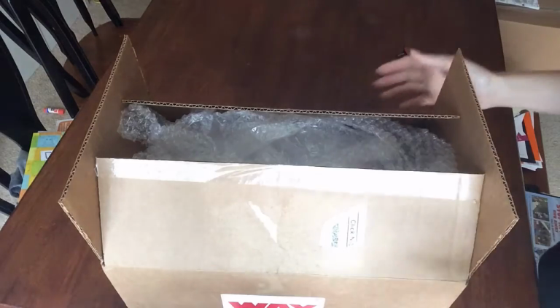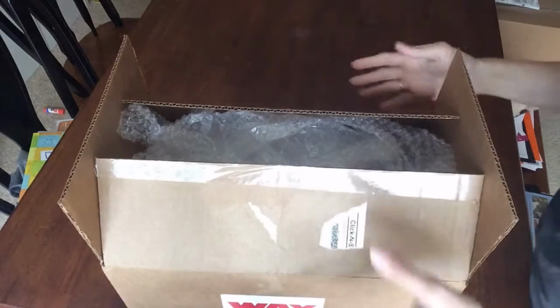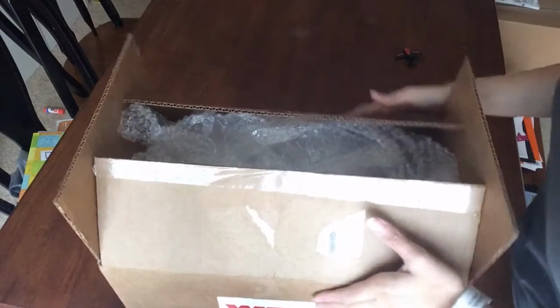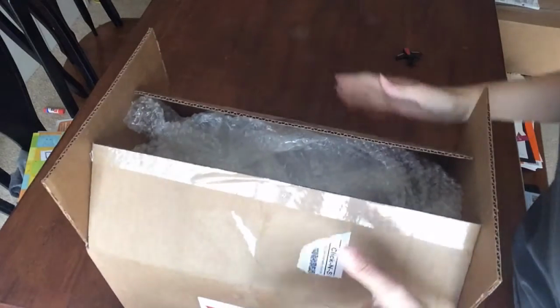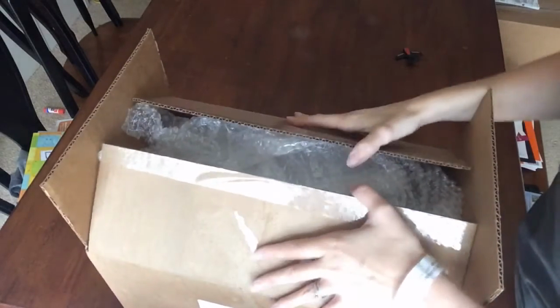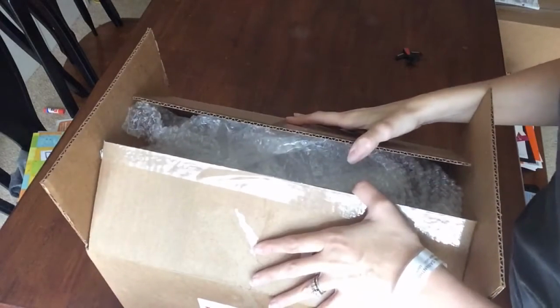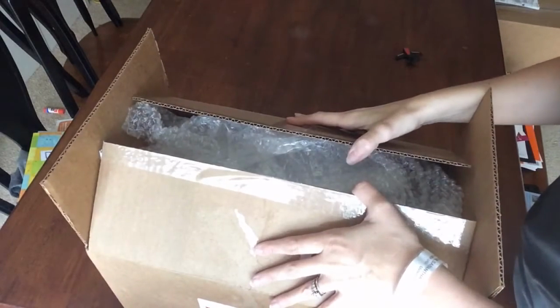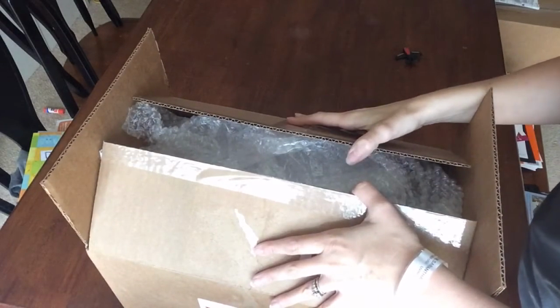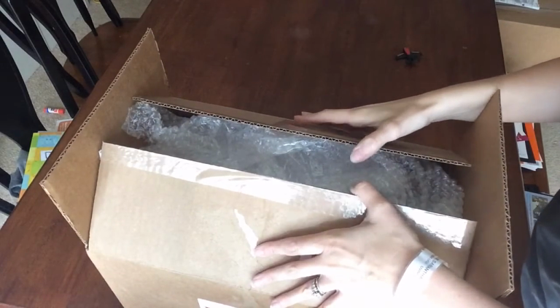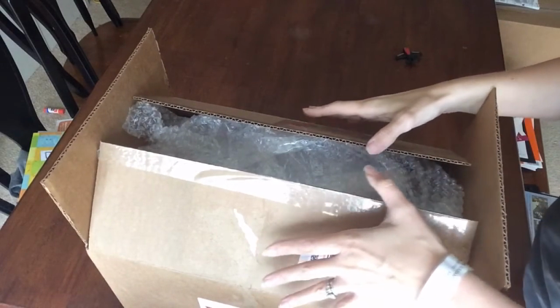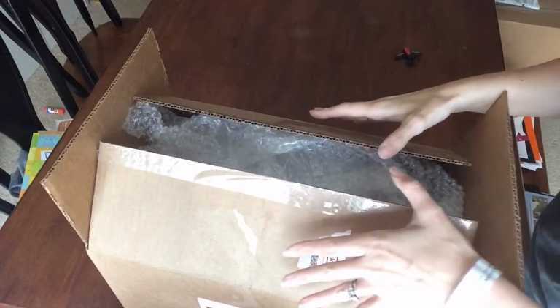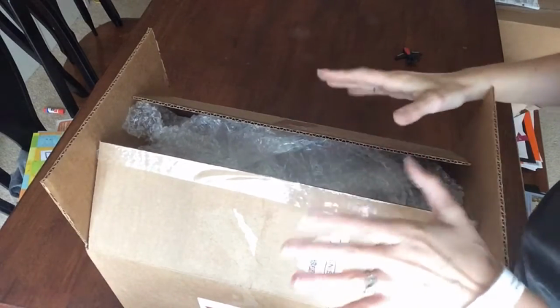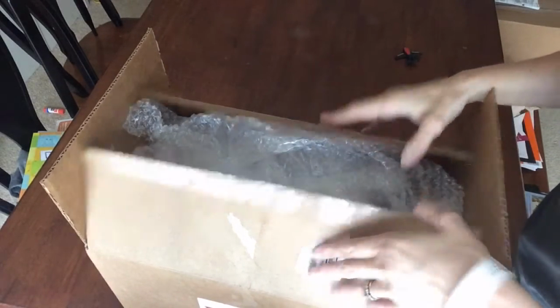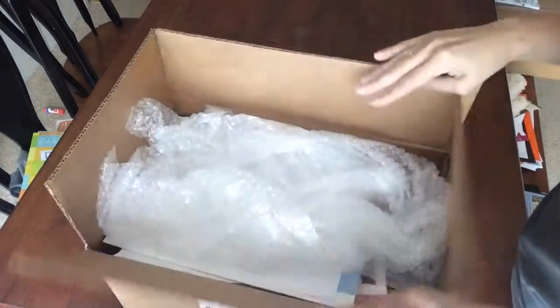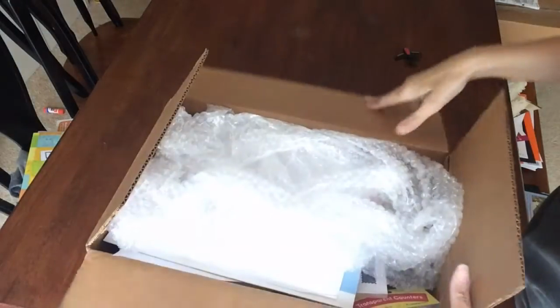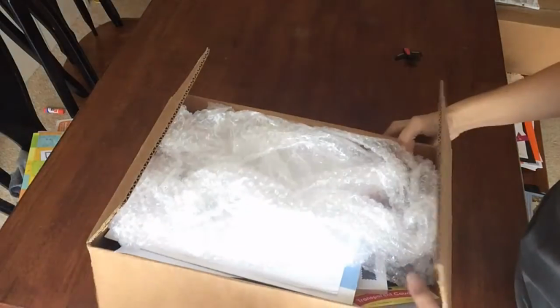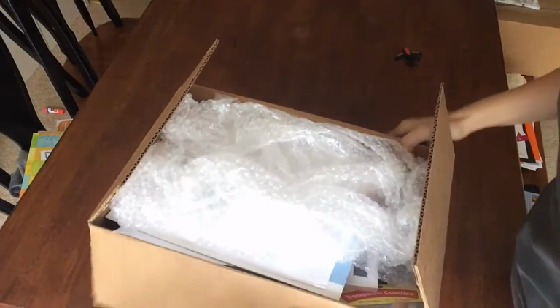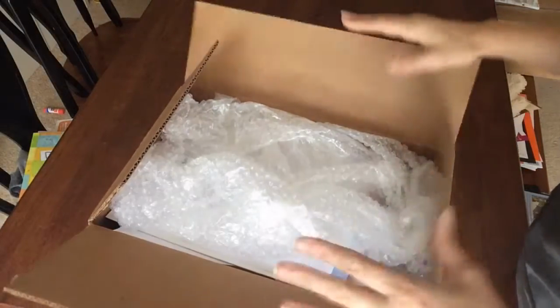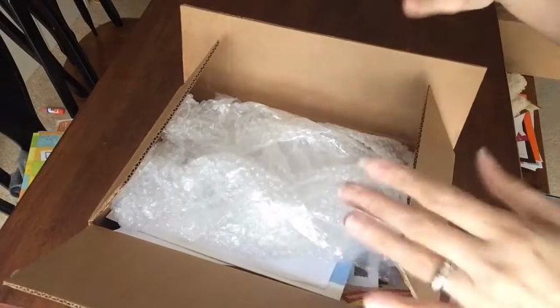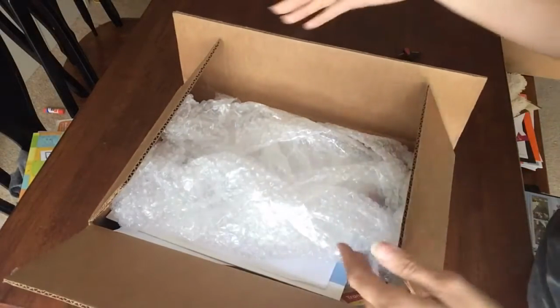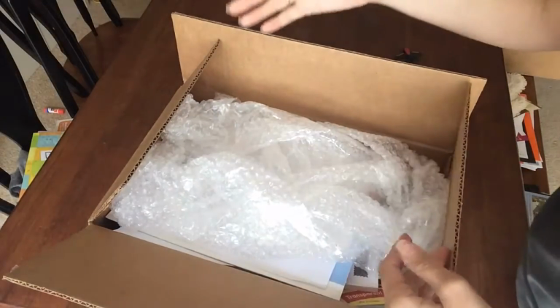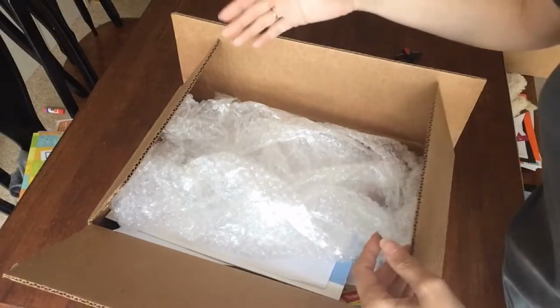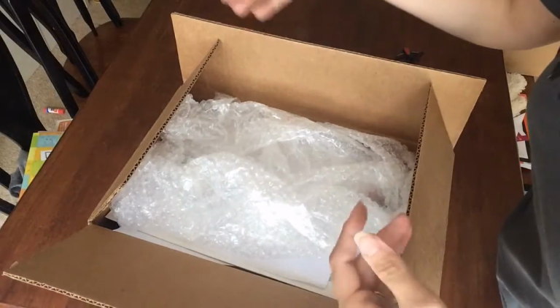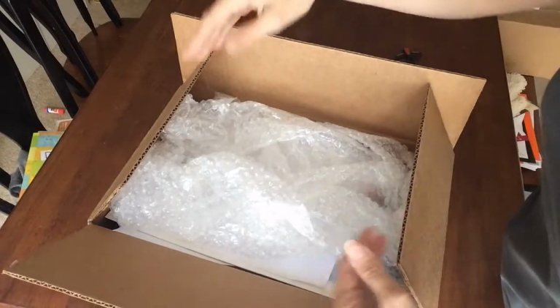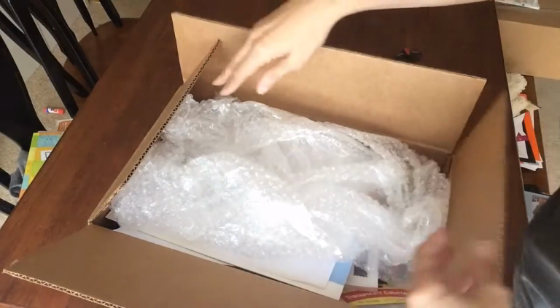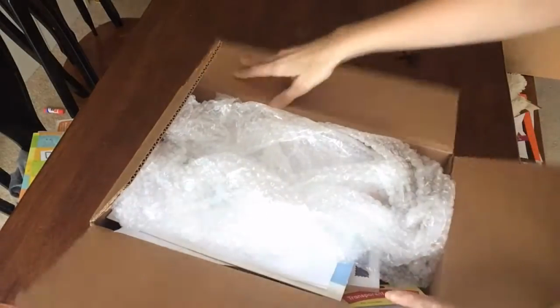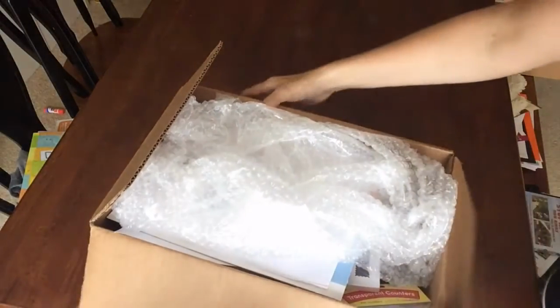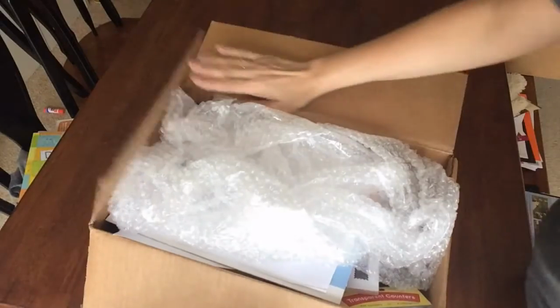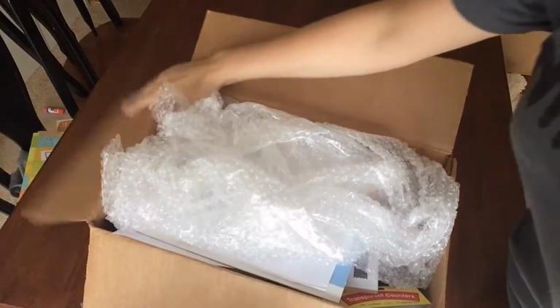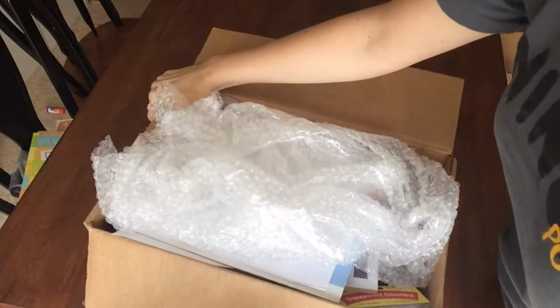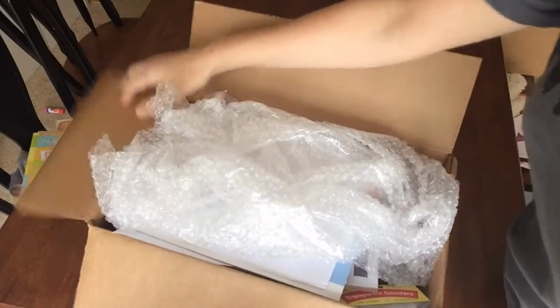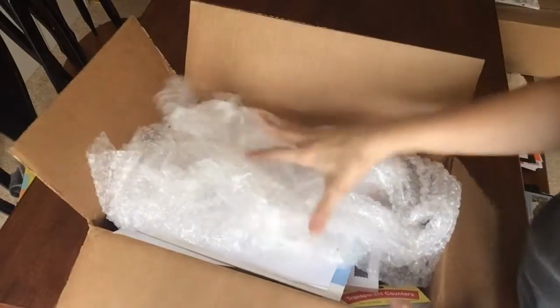So this is the Way Comes Home Kit from Homeschool Scholastics, and it just arrived. We're going to open it up to give you an idea, if you get this program, of what to expect when it arrives.